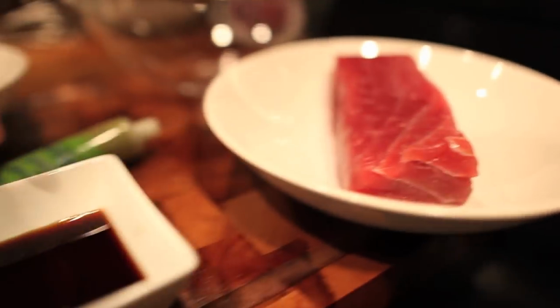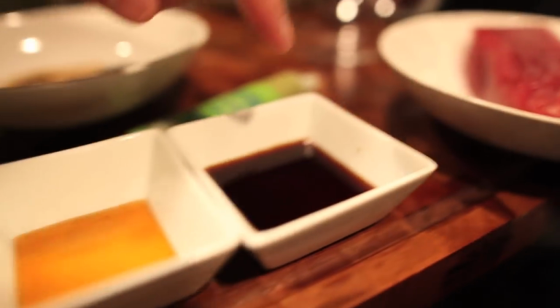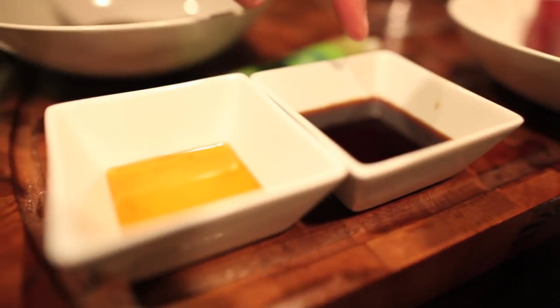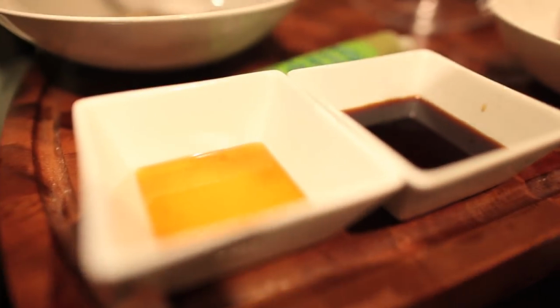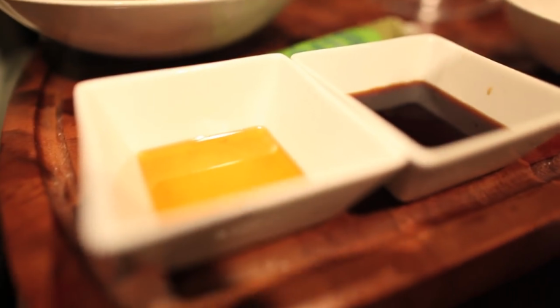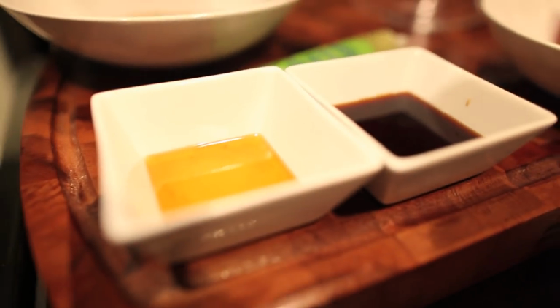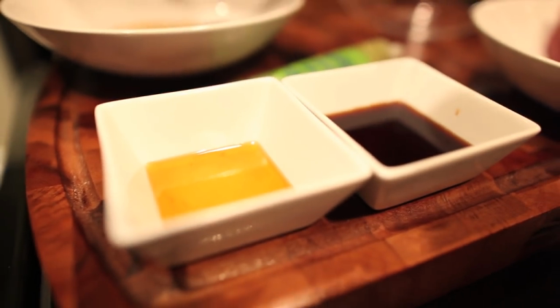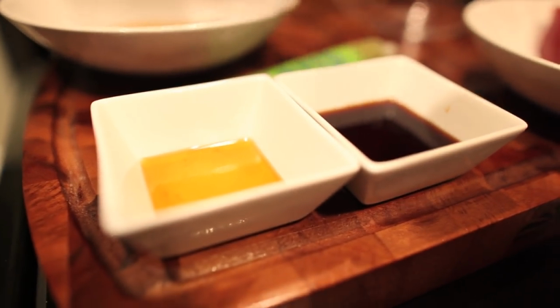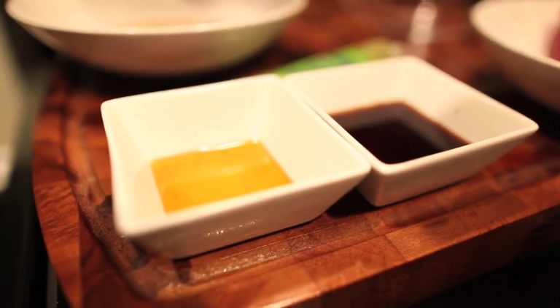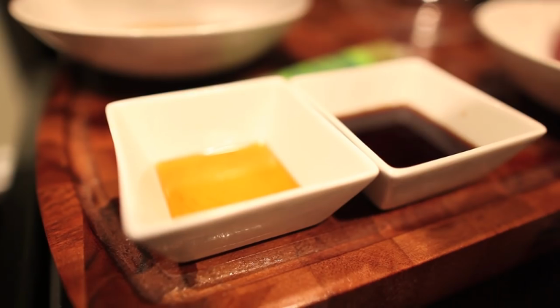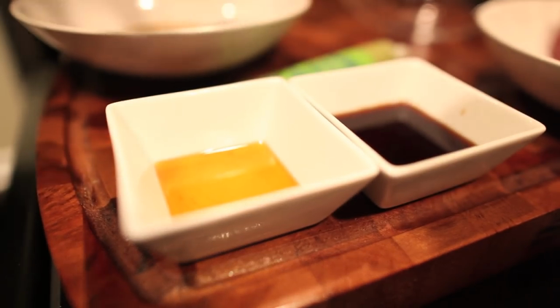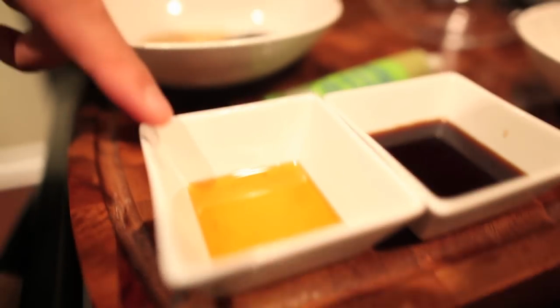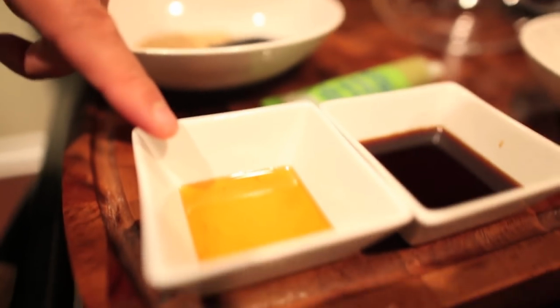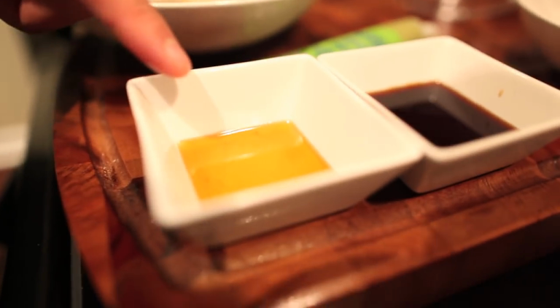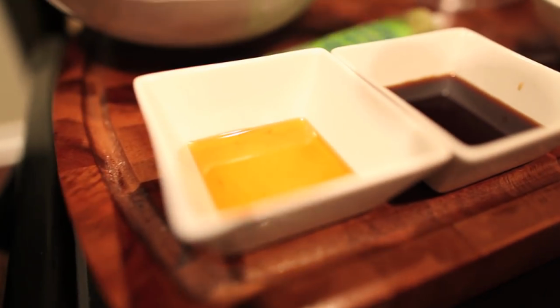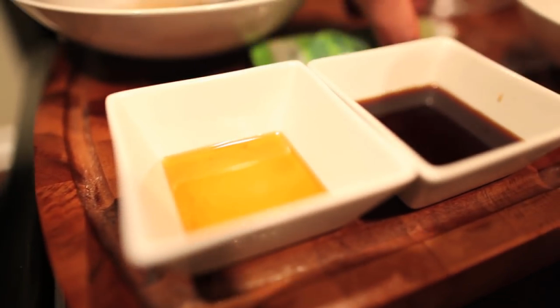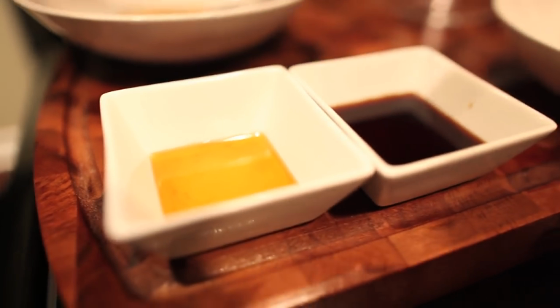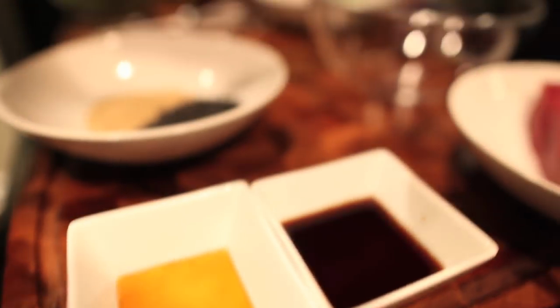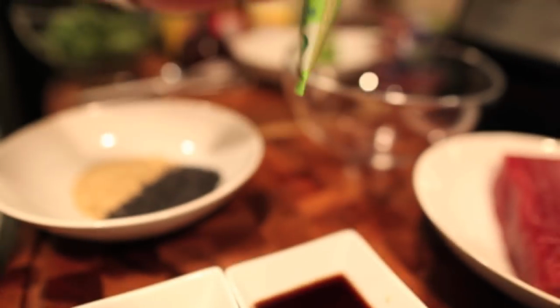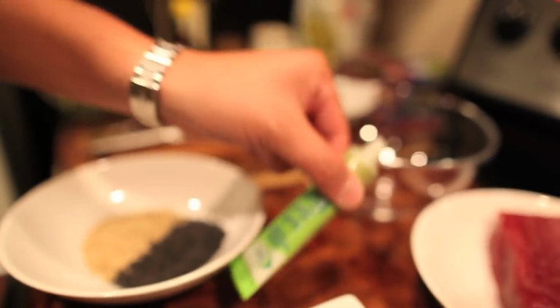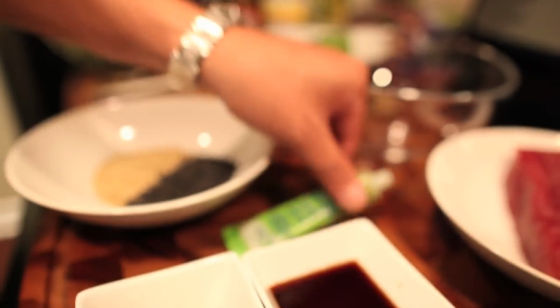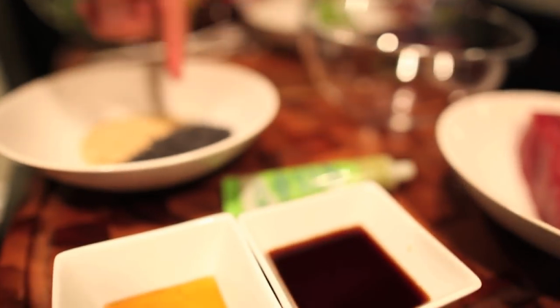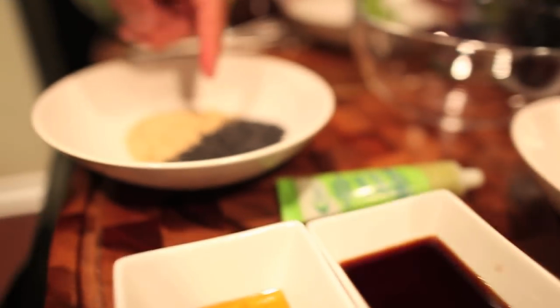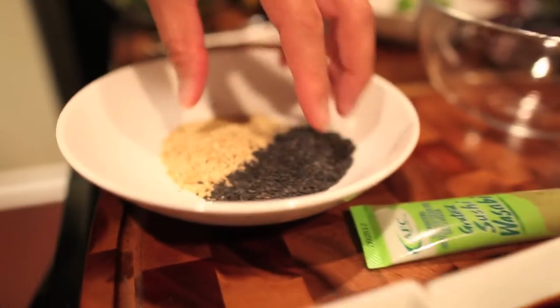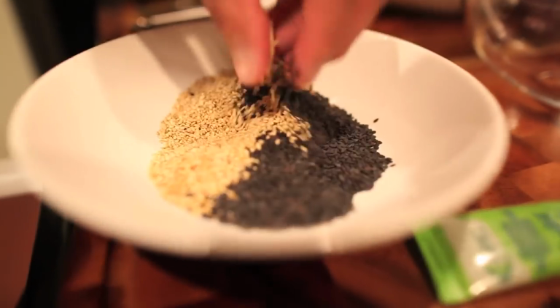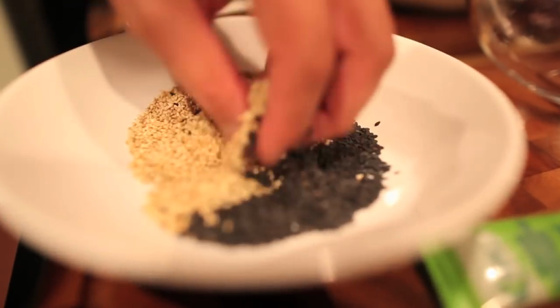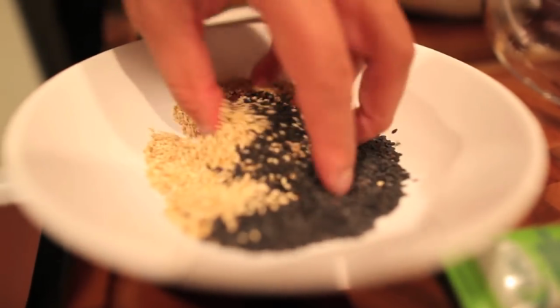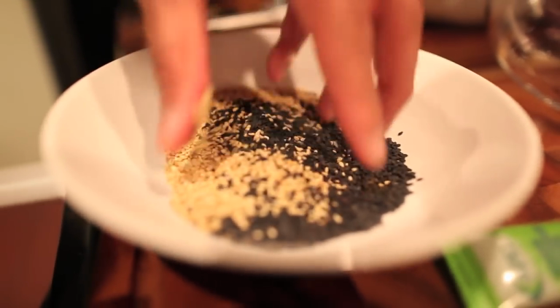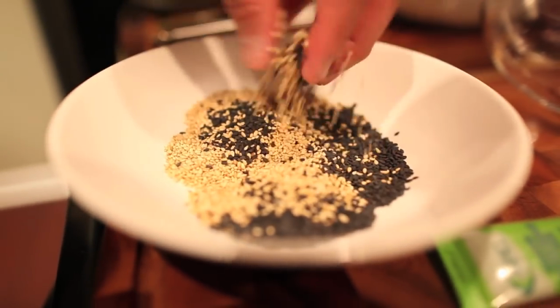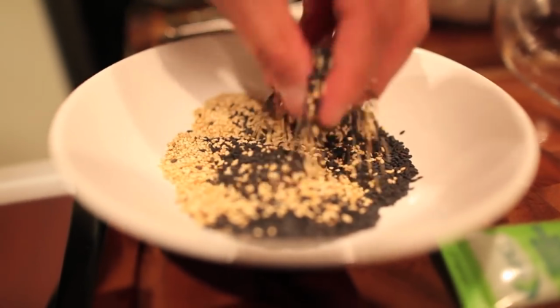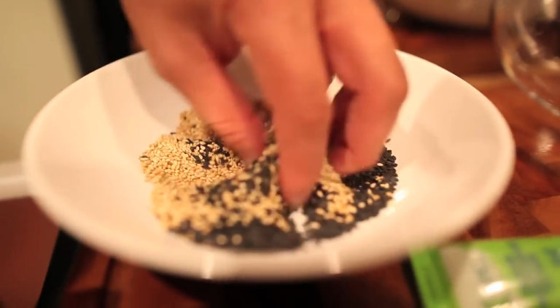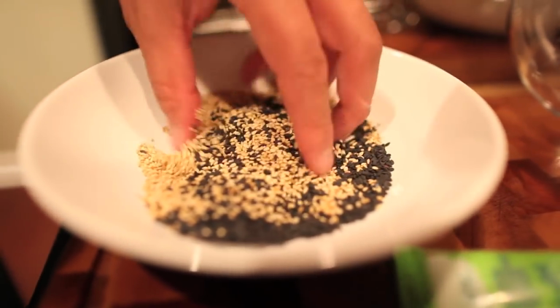Then we have a ponzu, which is soy sauce and lime, sesame oil, wasabi paste — you can get it like this — and then you have white and black sesame seeds.